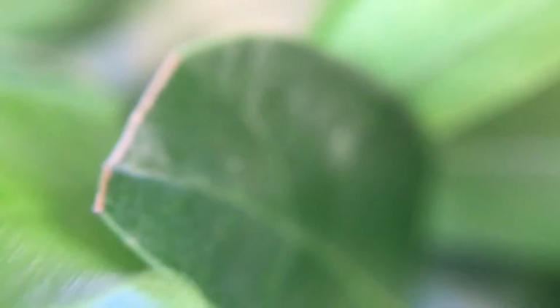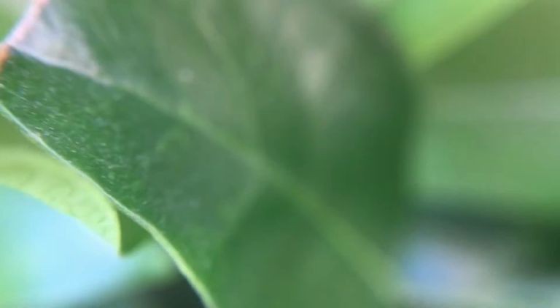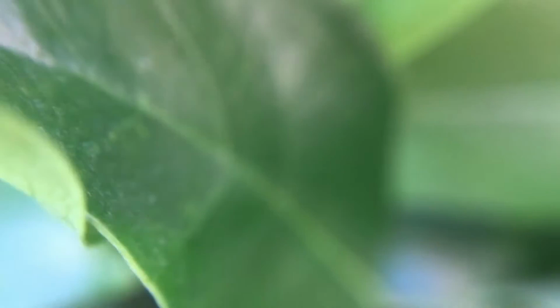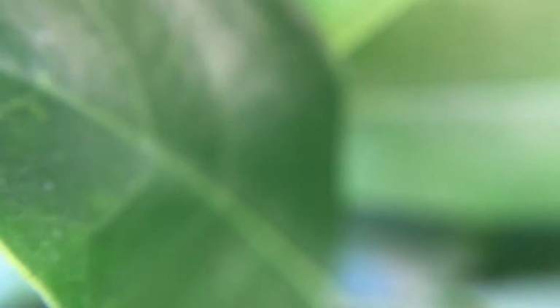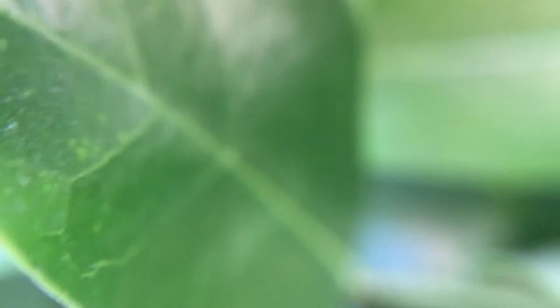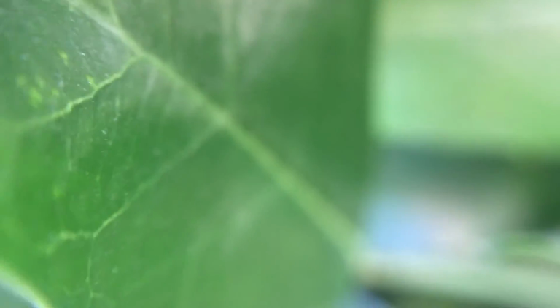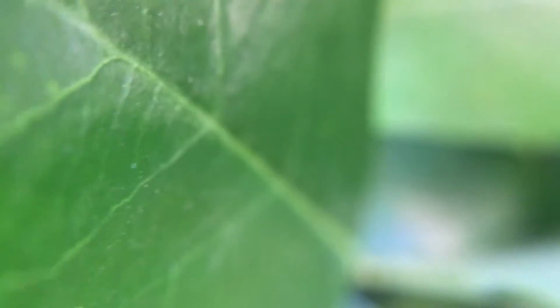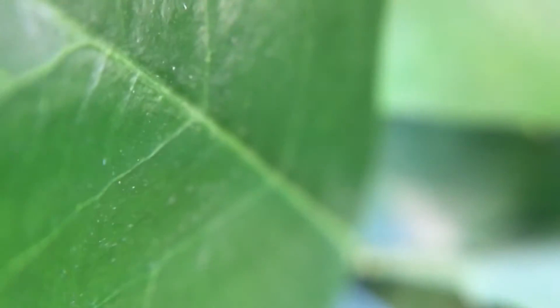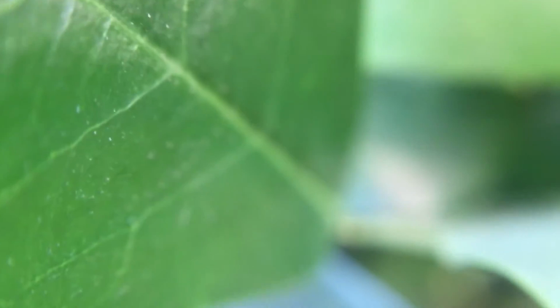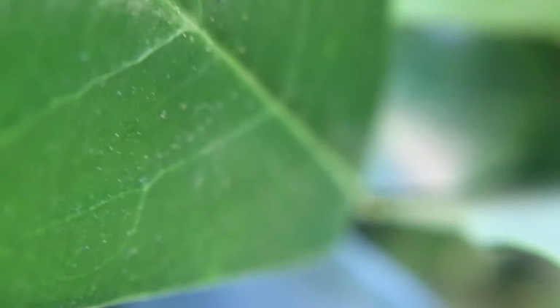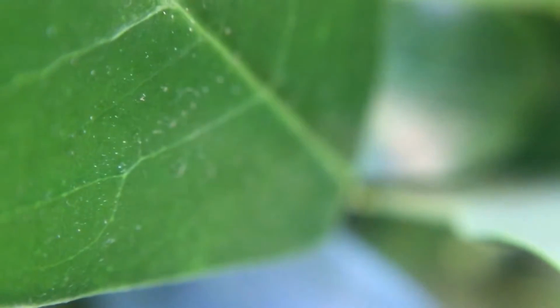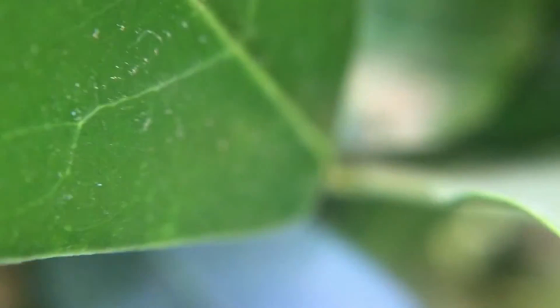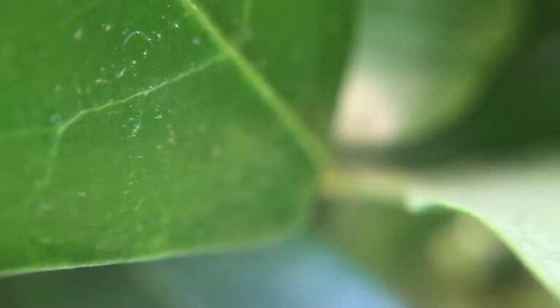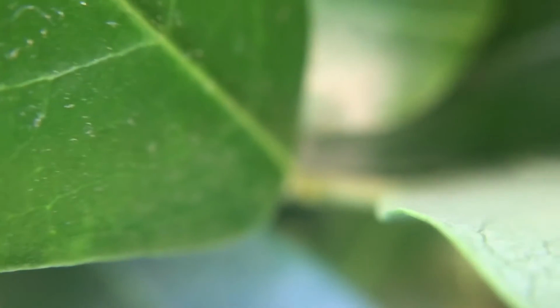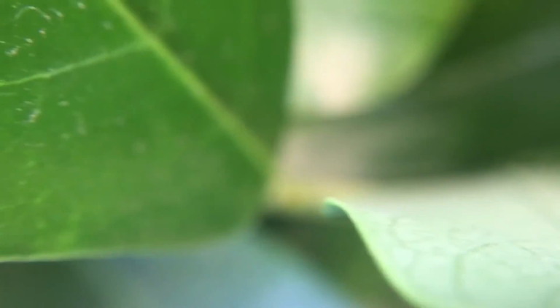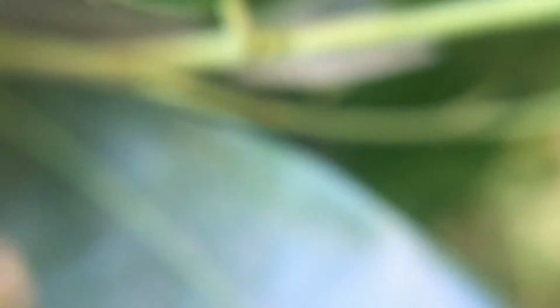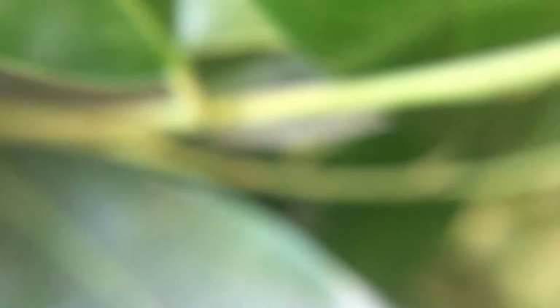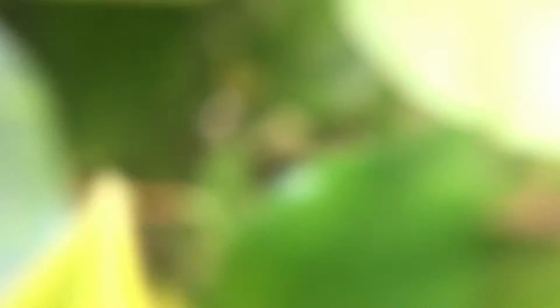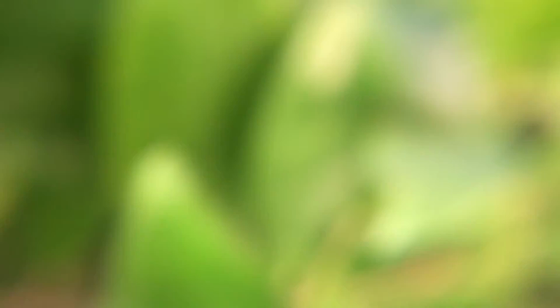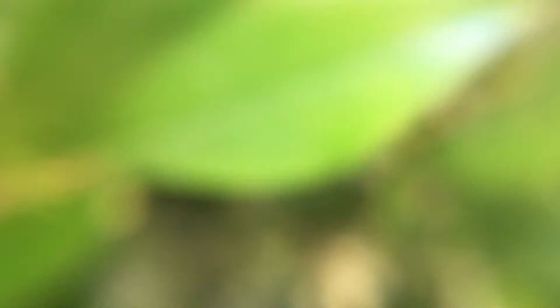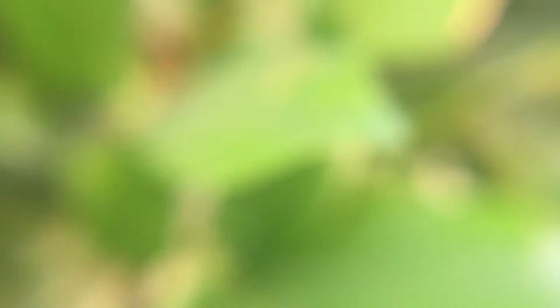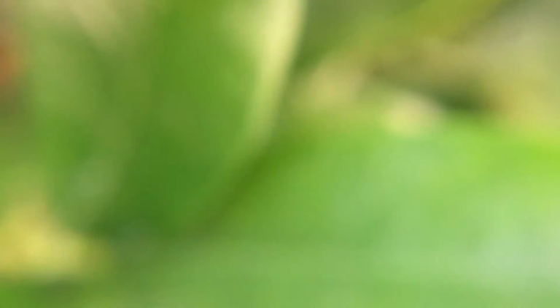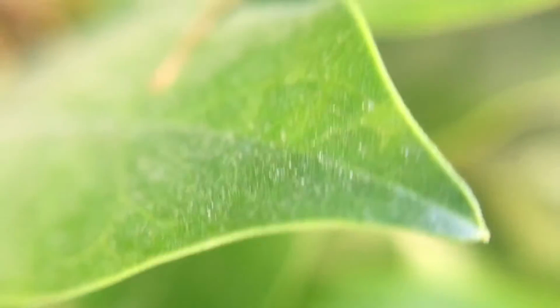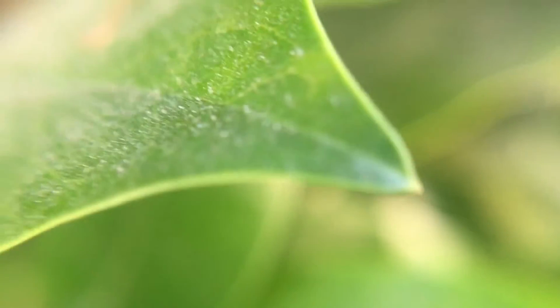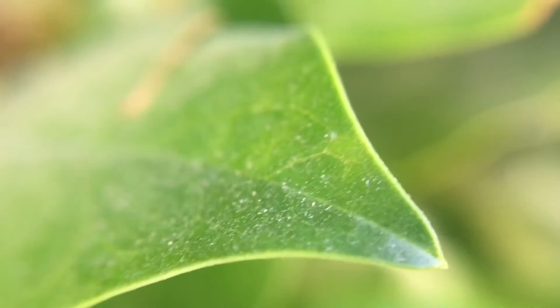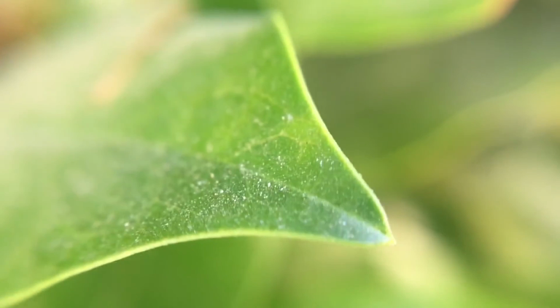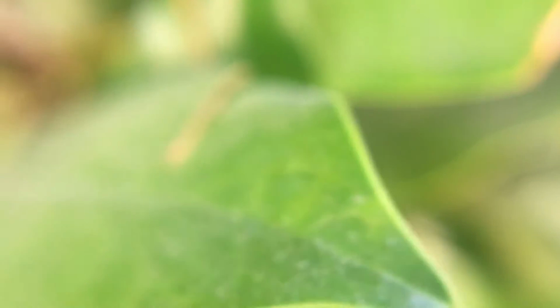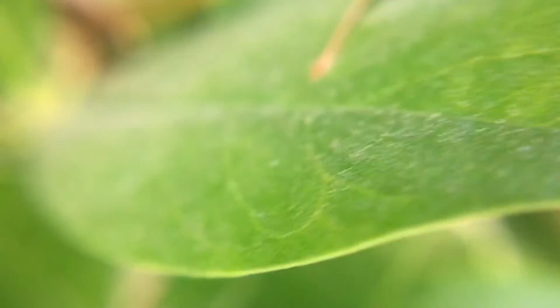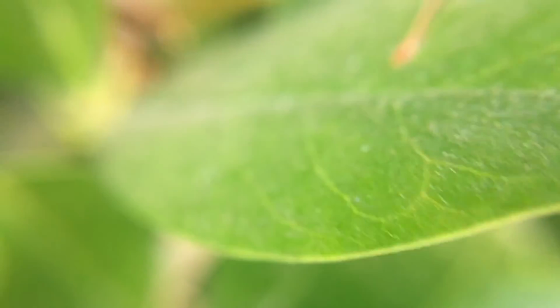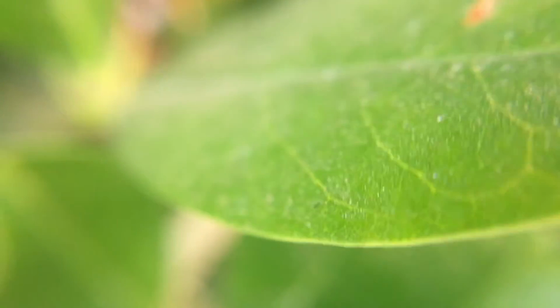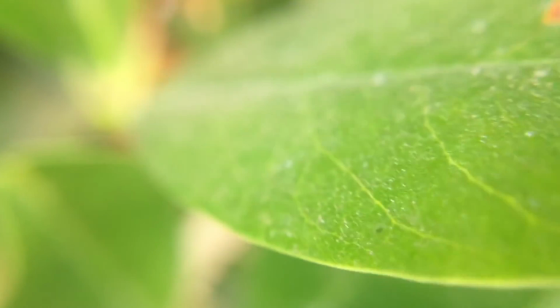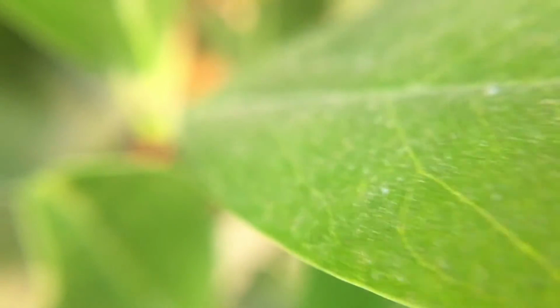Last but certainly not least, the macro lens. Here is some close-up footage on a bush that I got just a few minutes ago. With the macro lens, you have to get pretty close, but once you do, if you get a really good shot, you're going to love it.